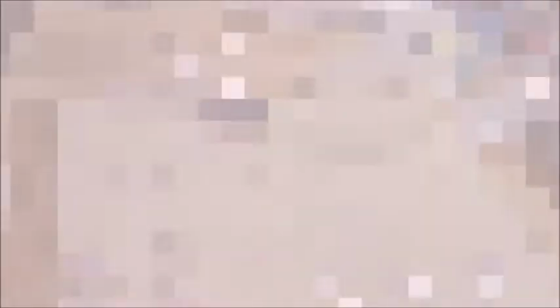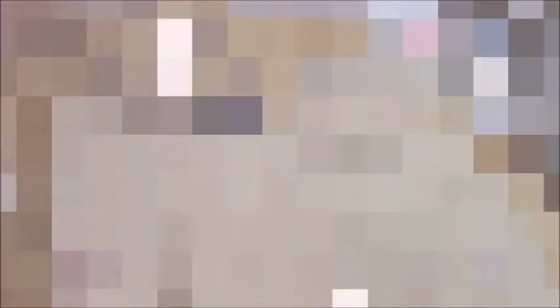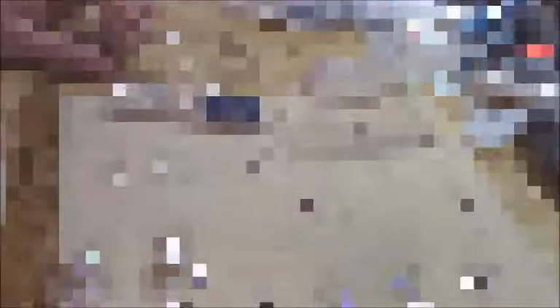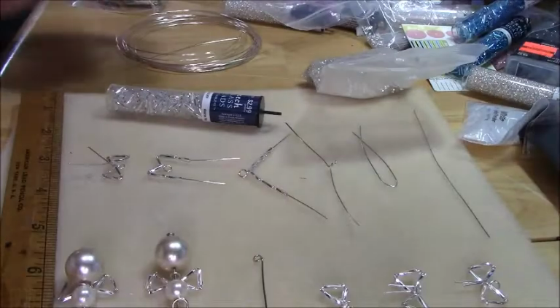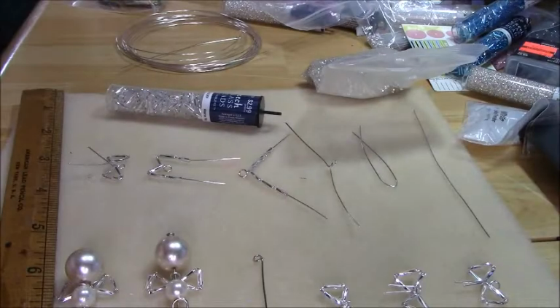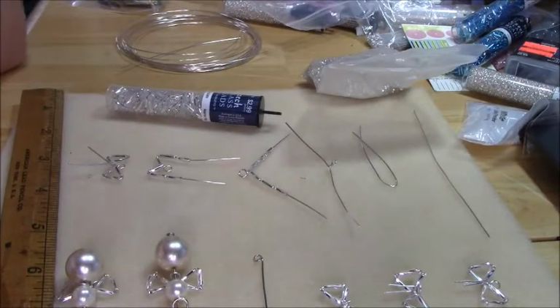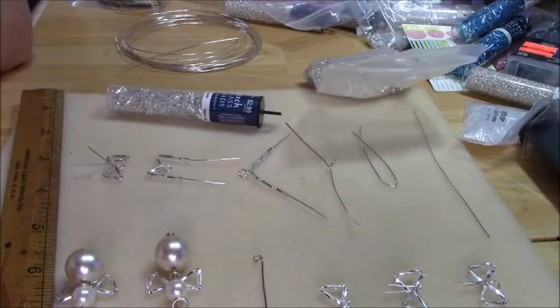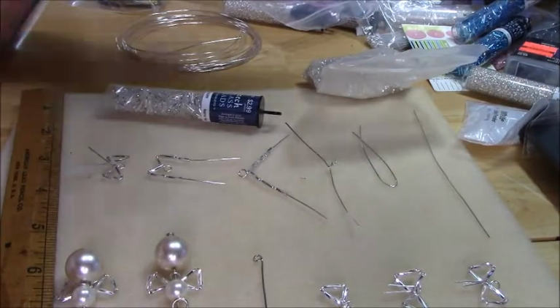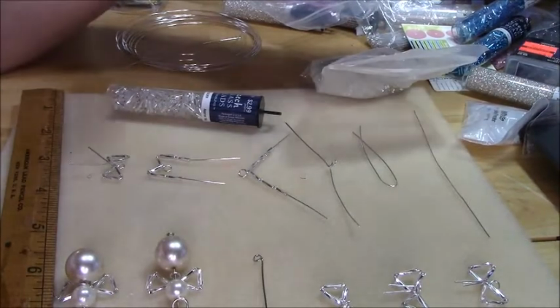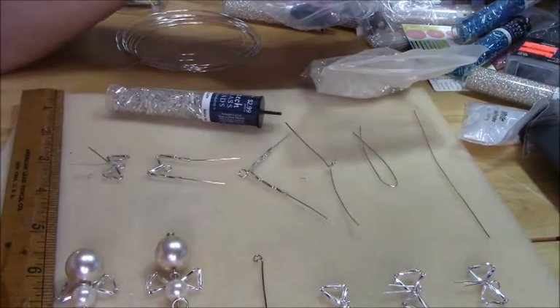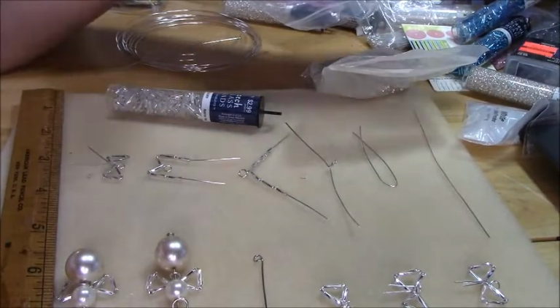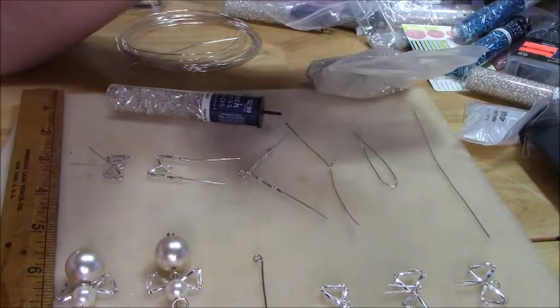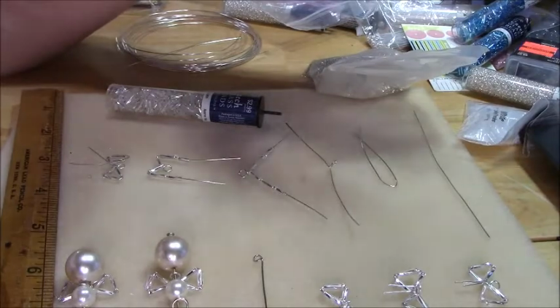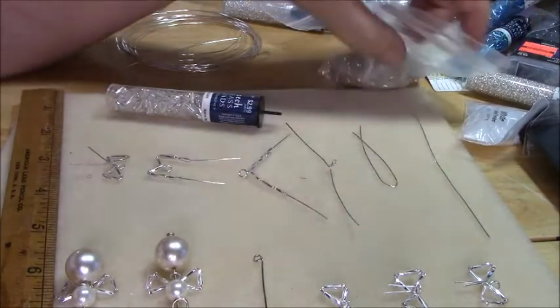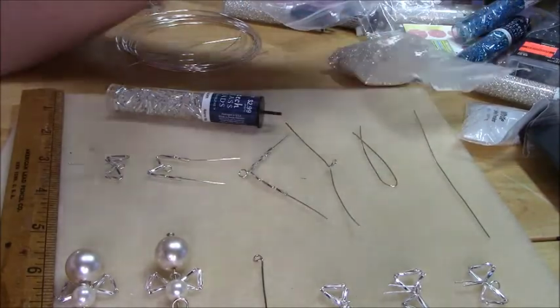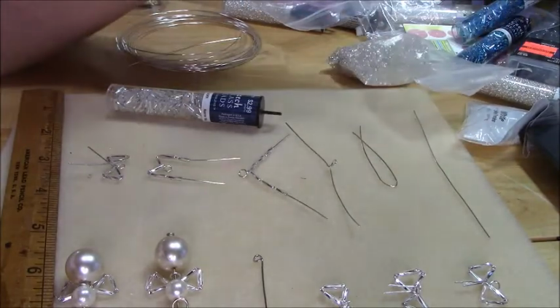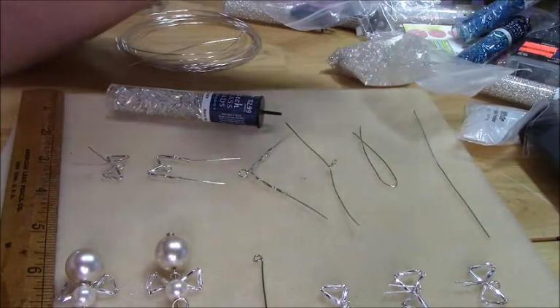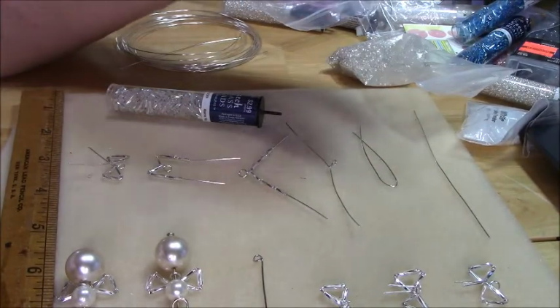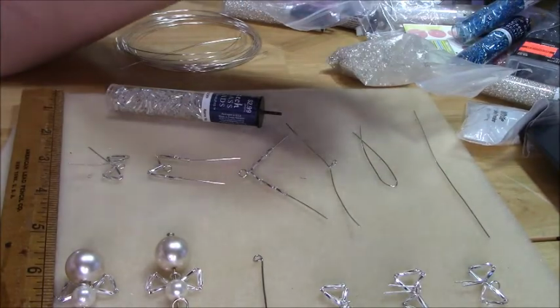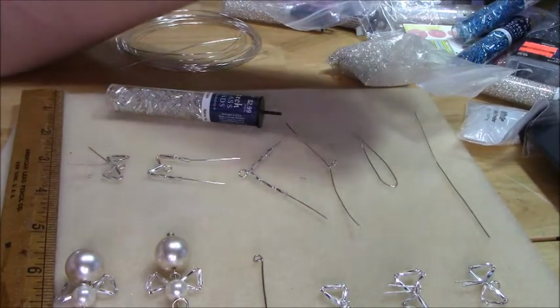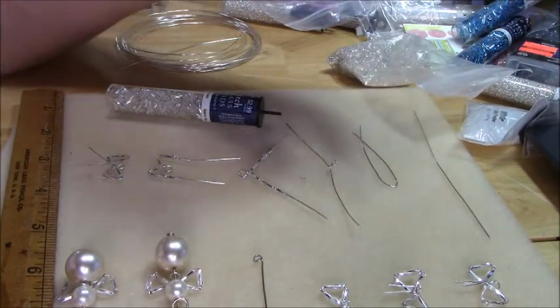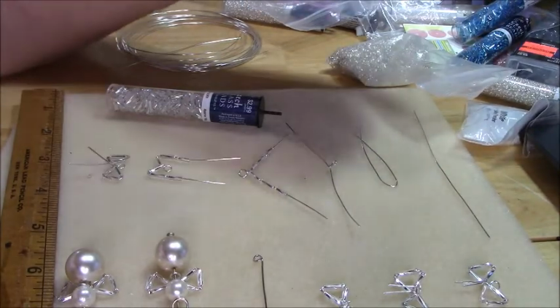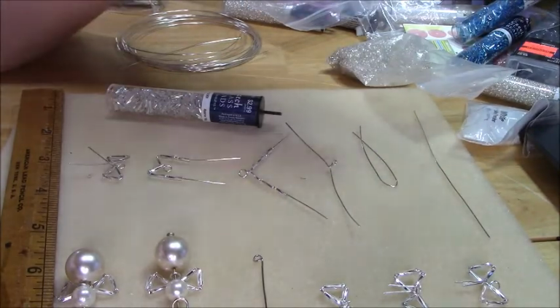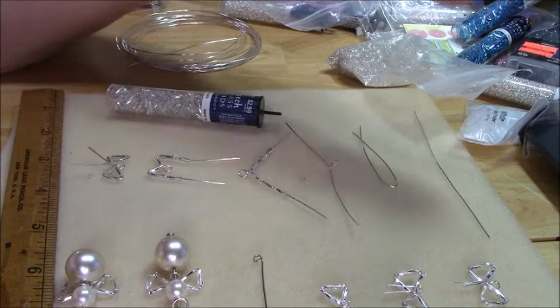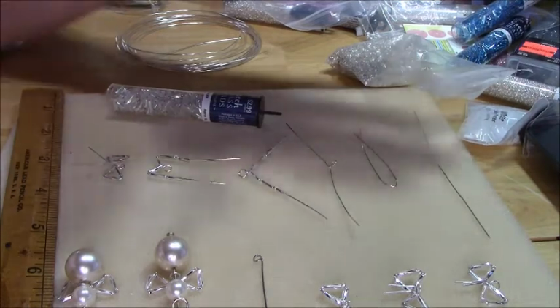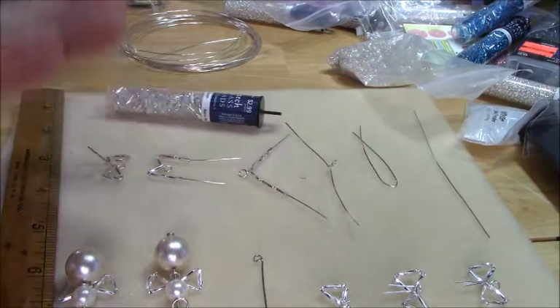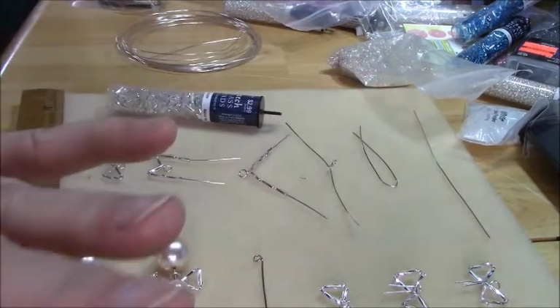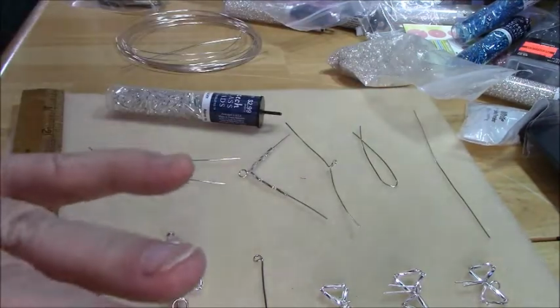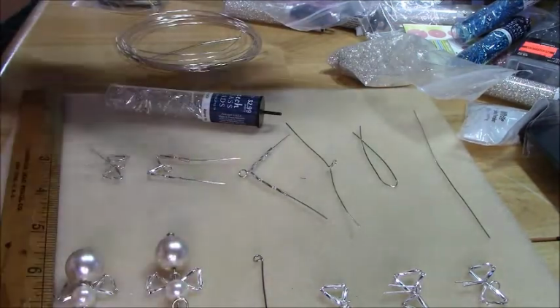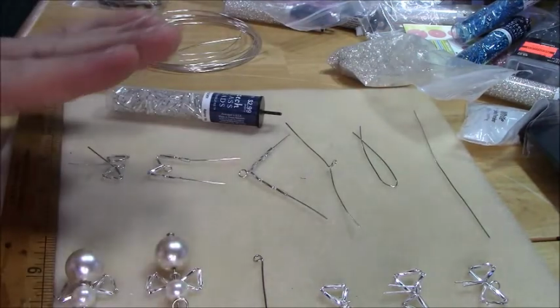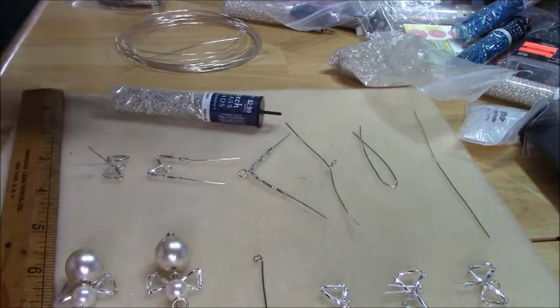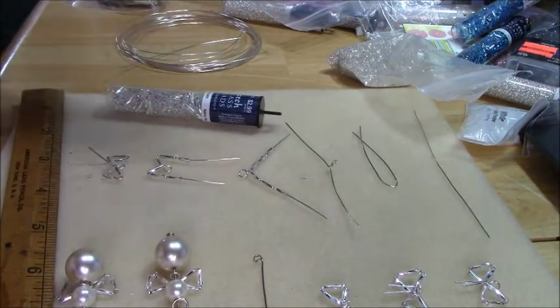Hi, this is Steffi from Steffi's Beads and Baubles, and this is my first tutorial doing my new setup. I am so frustrated with being out of frame and out of focus, I thought I would set up all the steps and show you what I did.